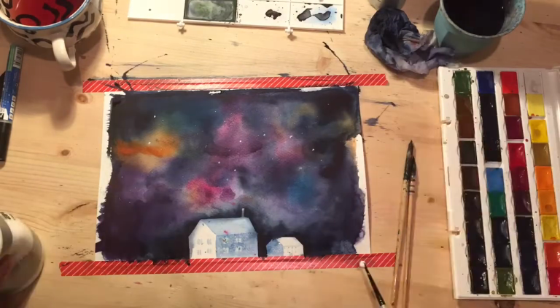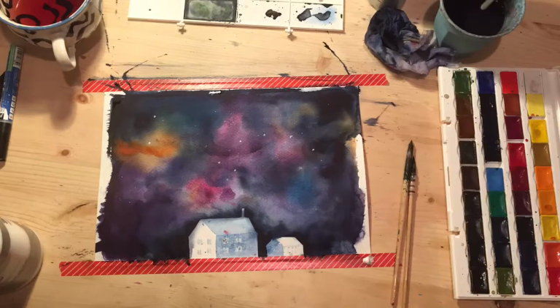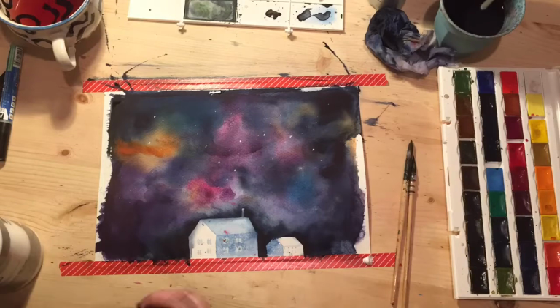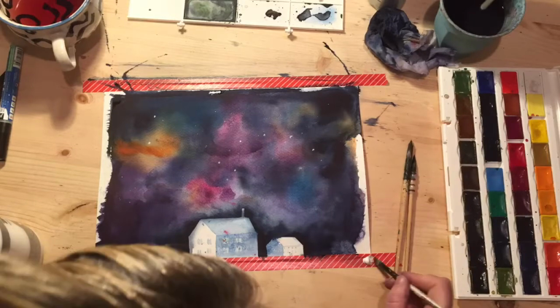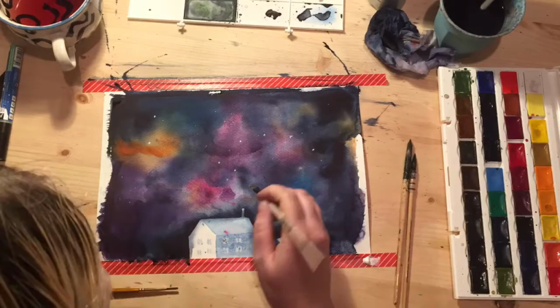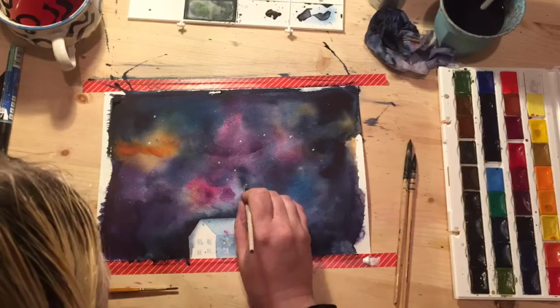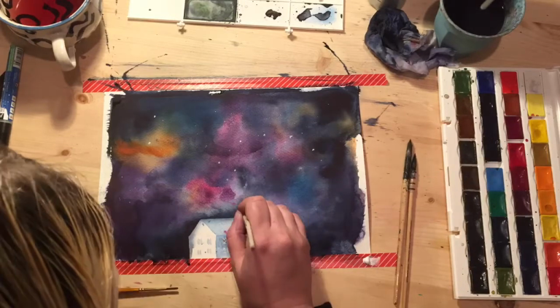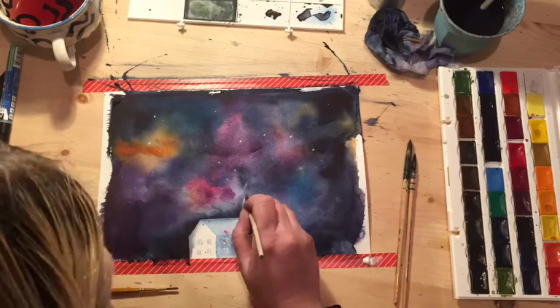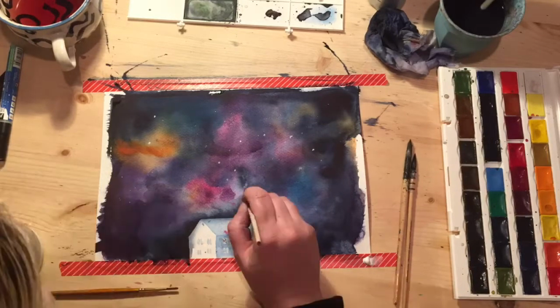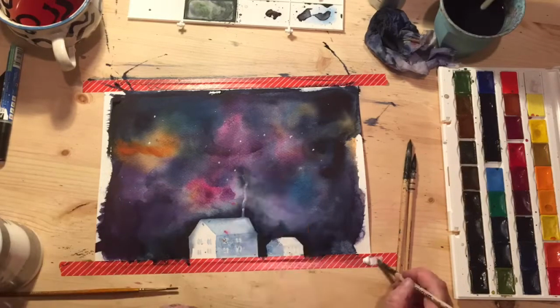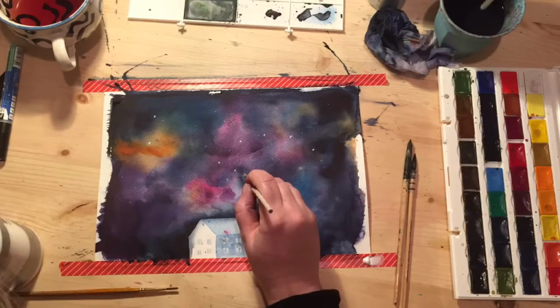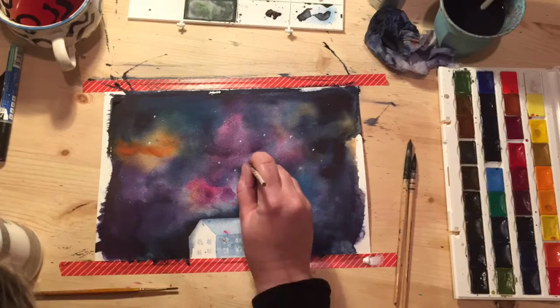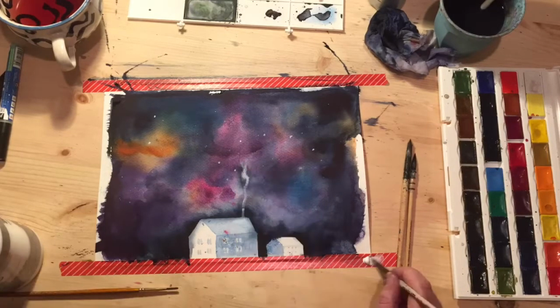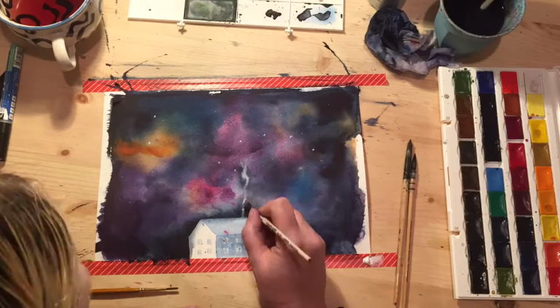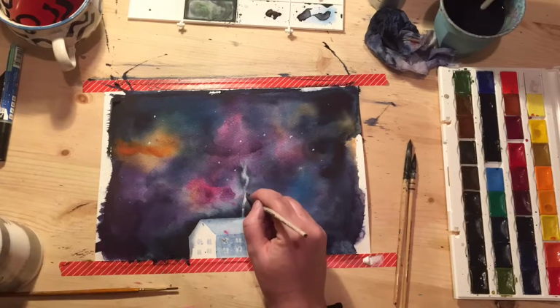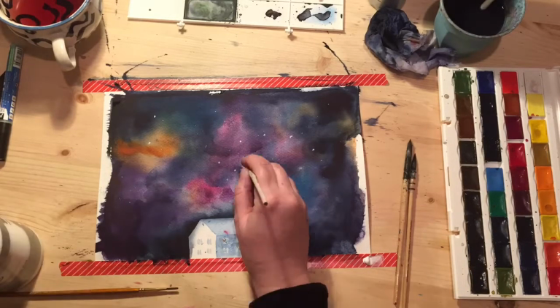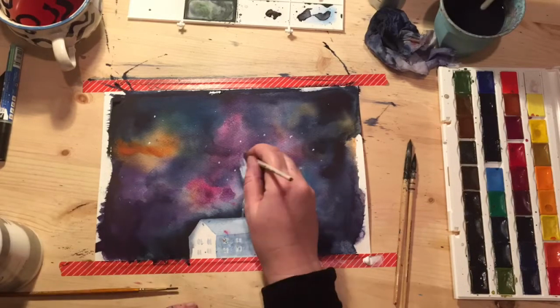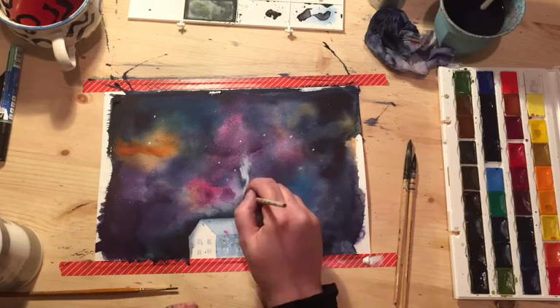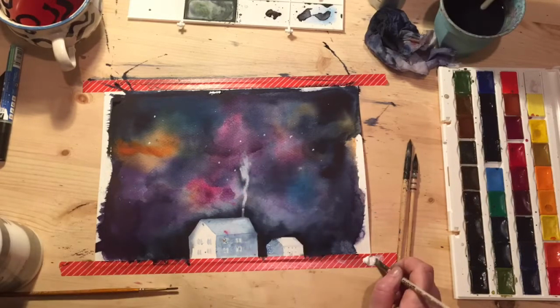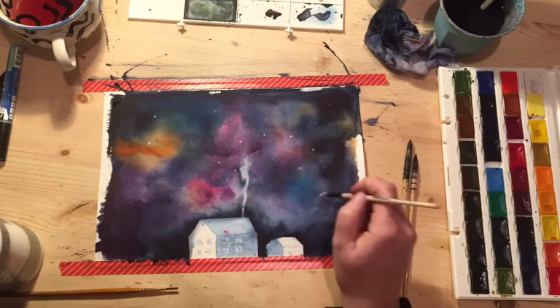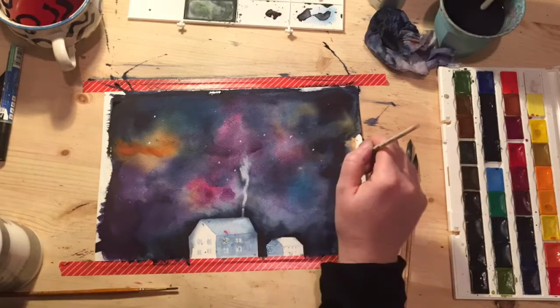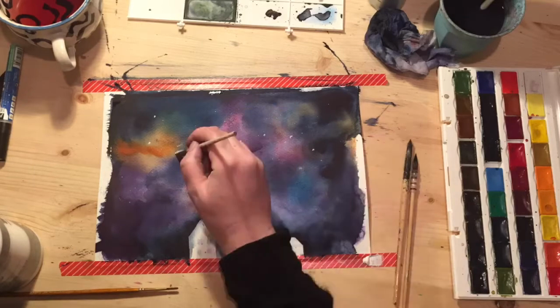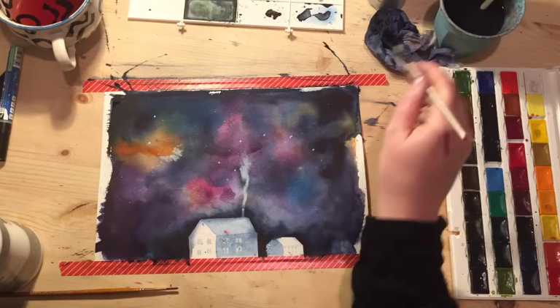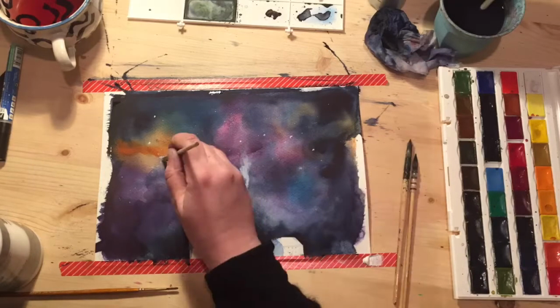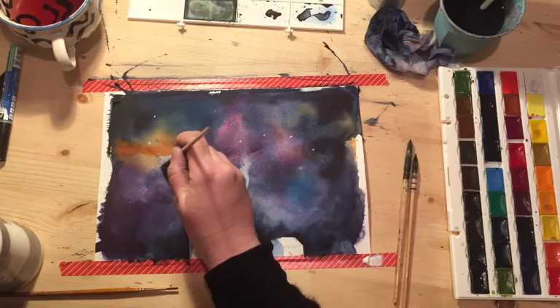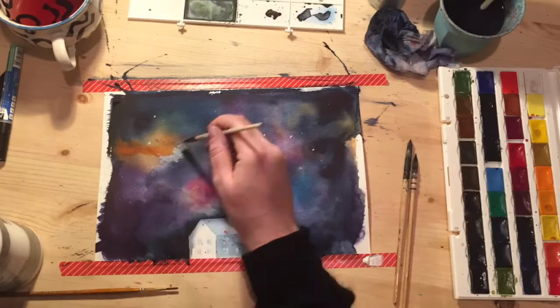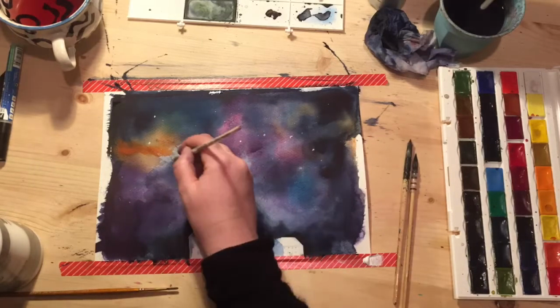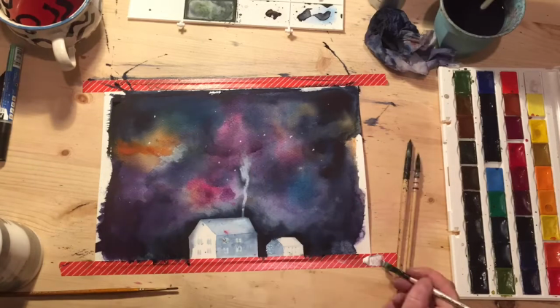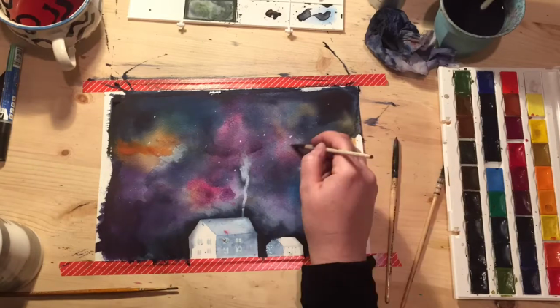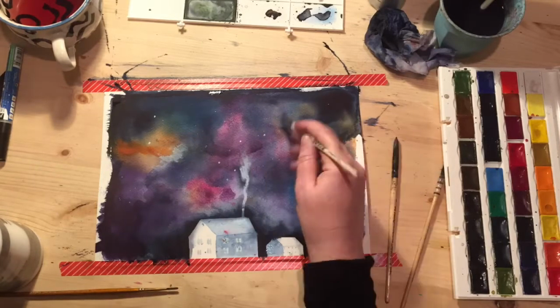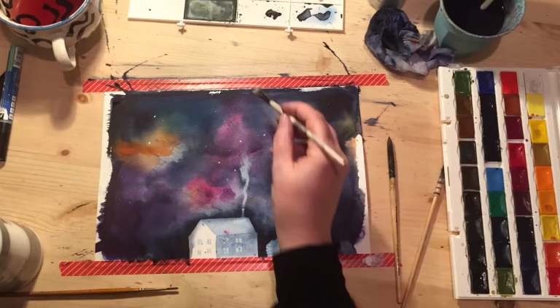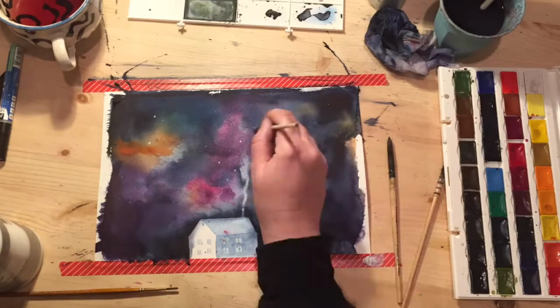Here I add a bit of white acrylic to do the stars and a little tiny bit of smoke from the chimney. You can kind of add a bit of definition where it might look like there are some clouds.